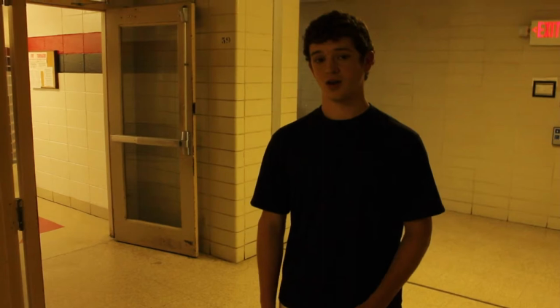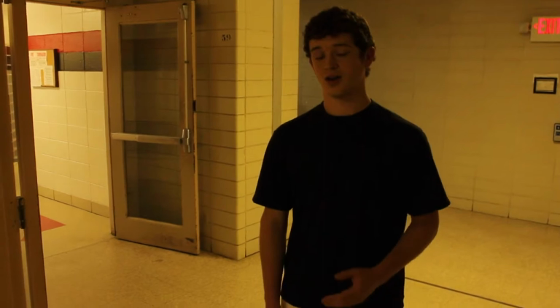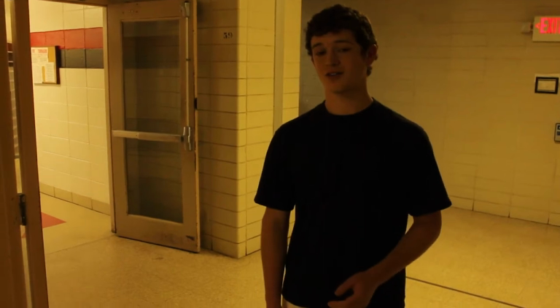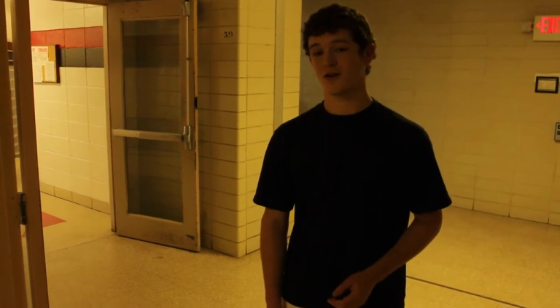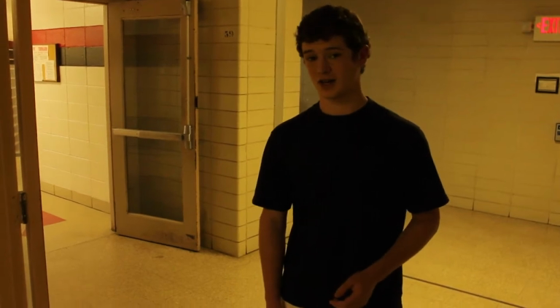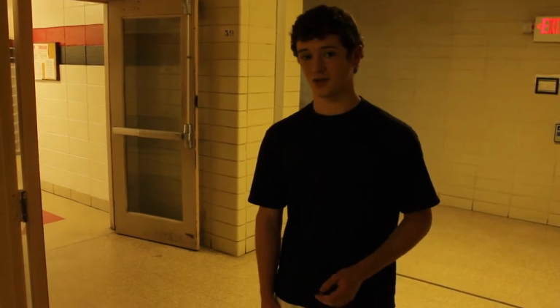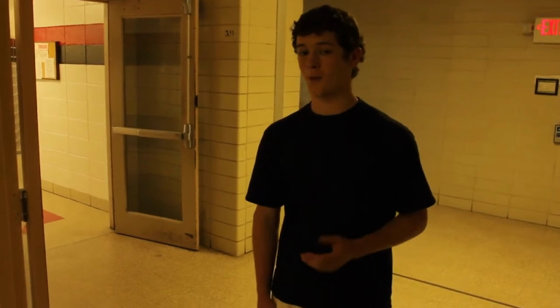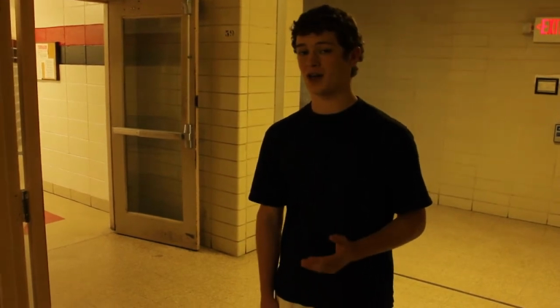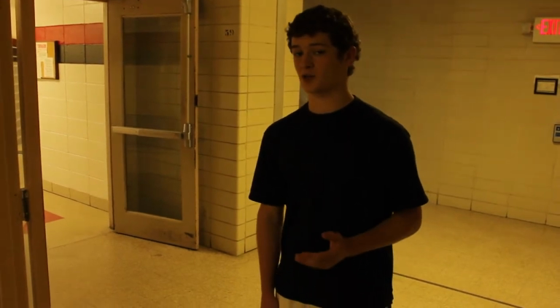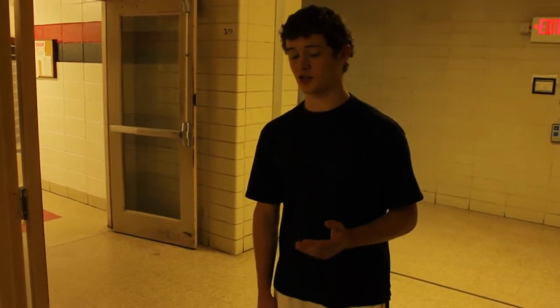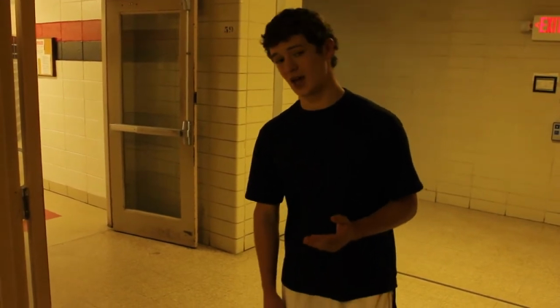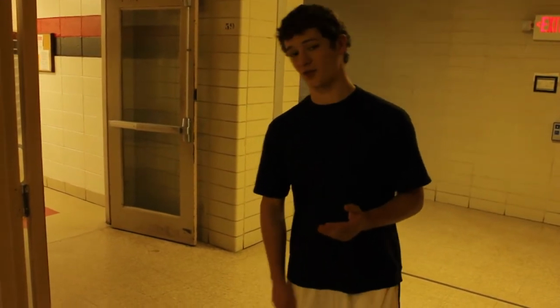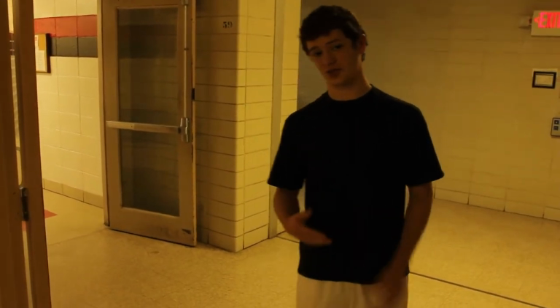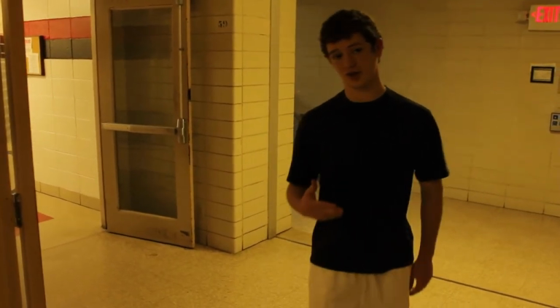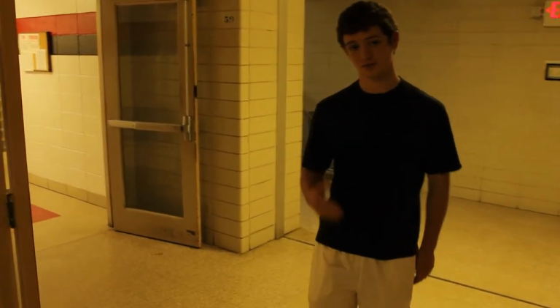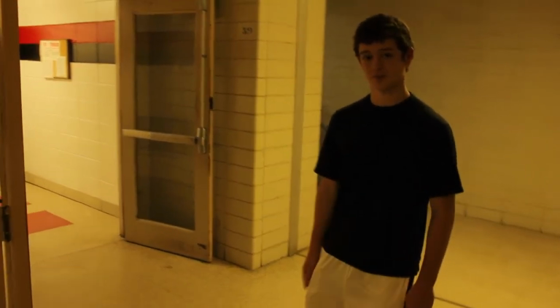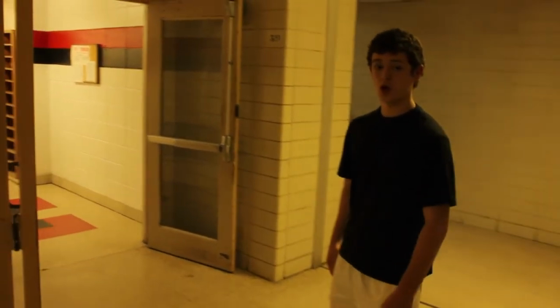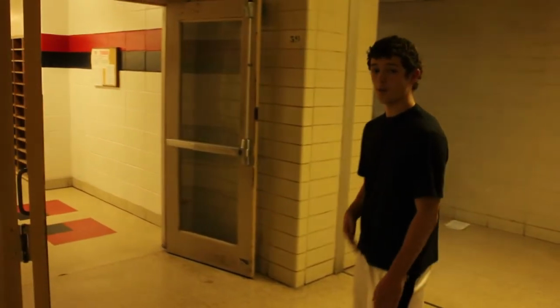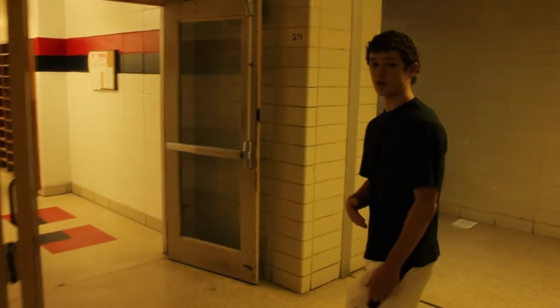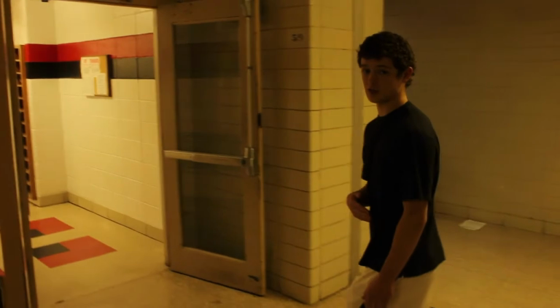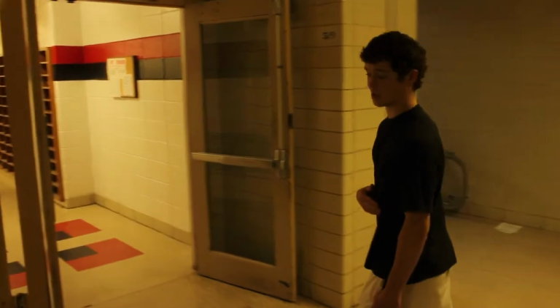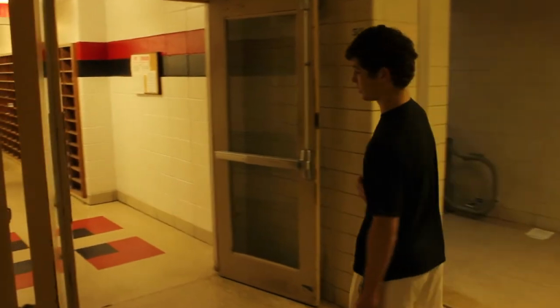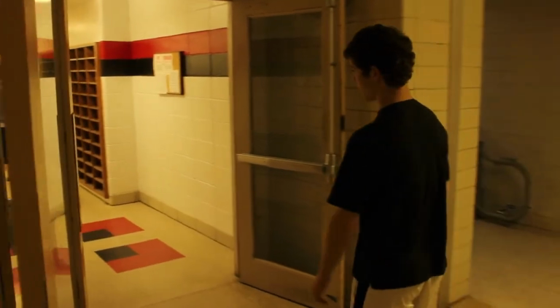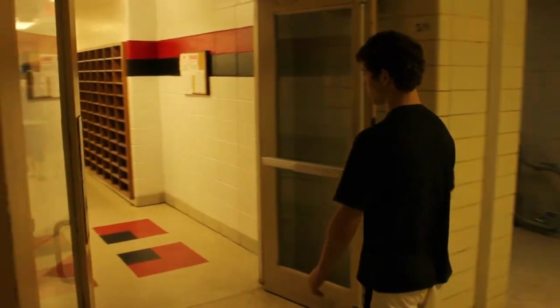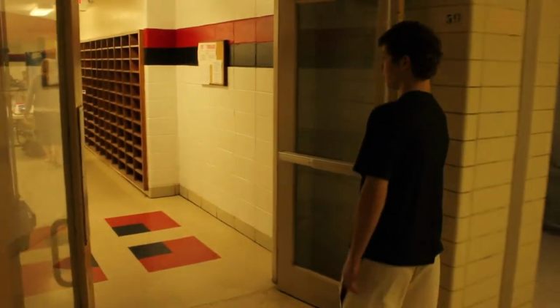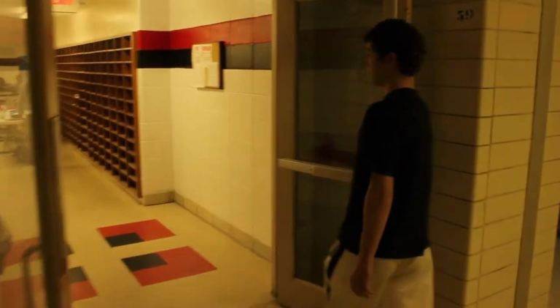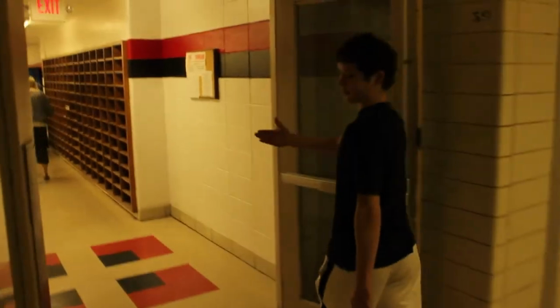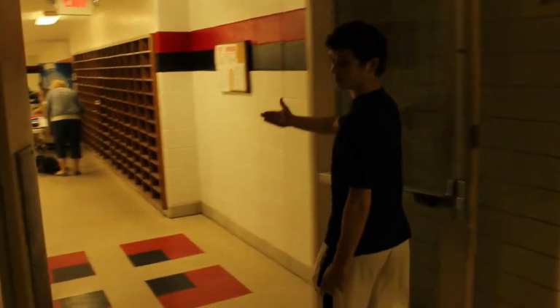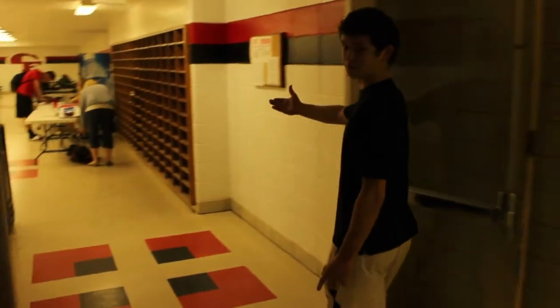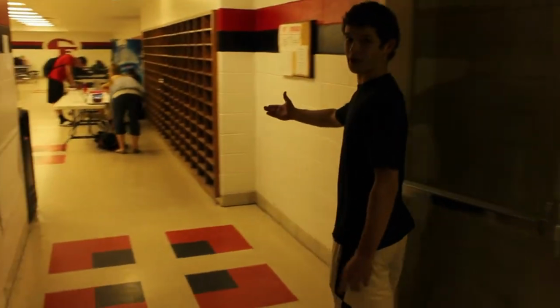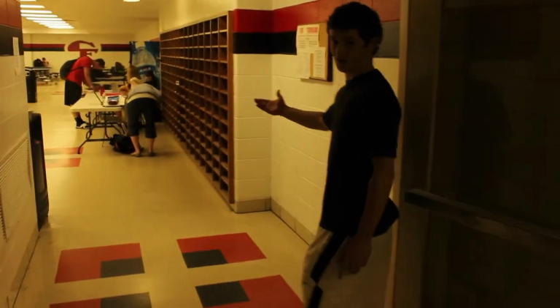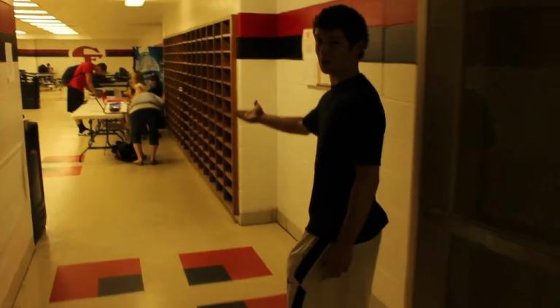Here at Cedar Falls High School, there are many options students have with their study hall. Most students actually start here, in the Commons.